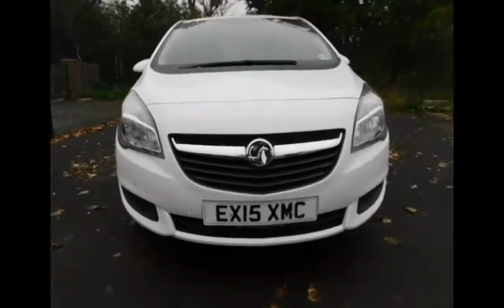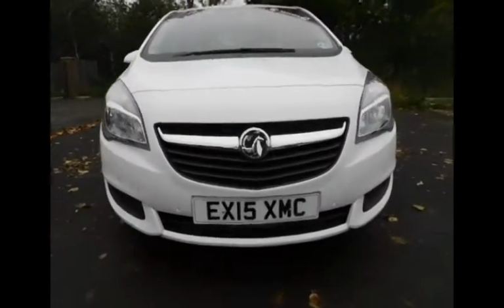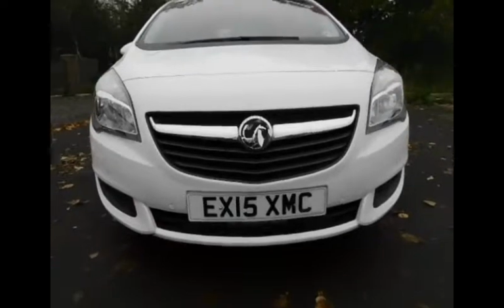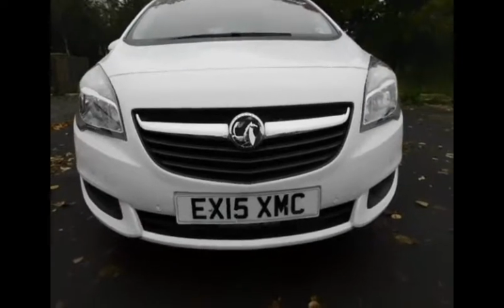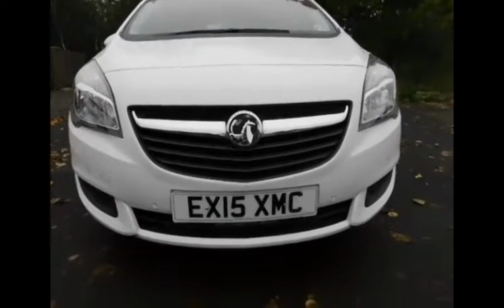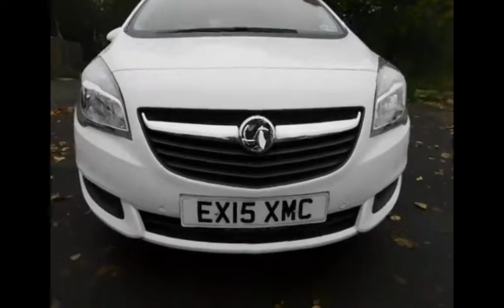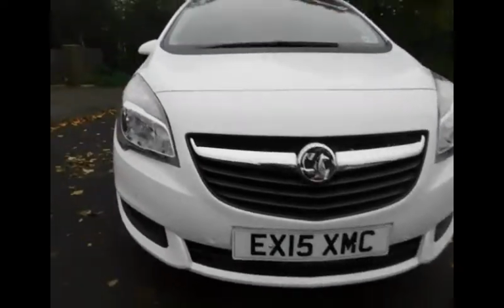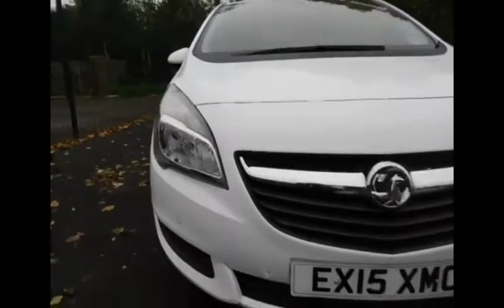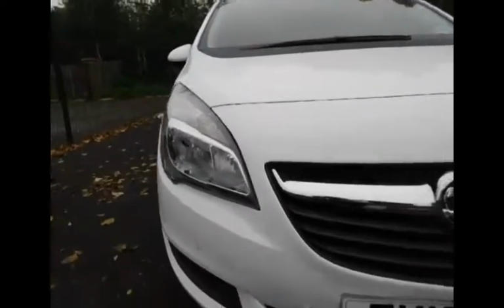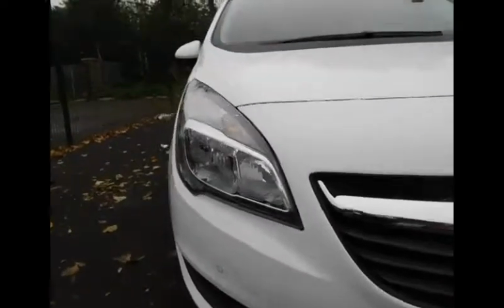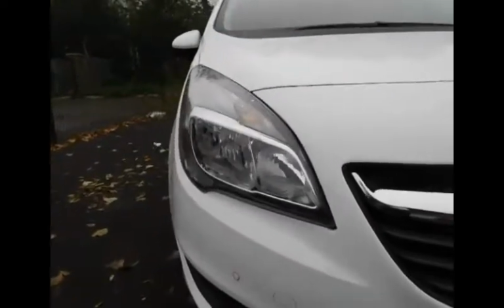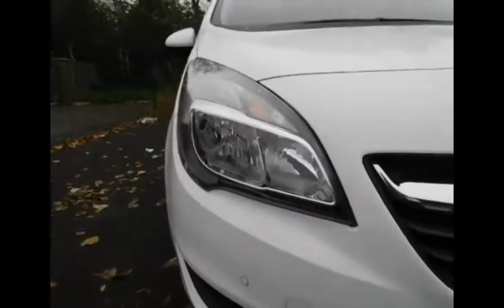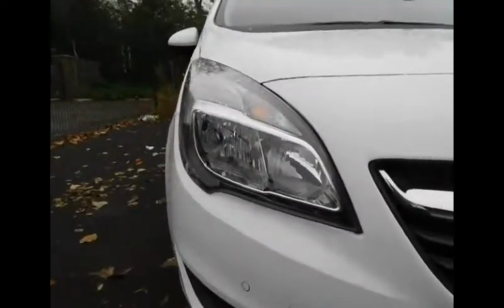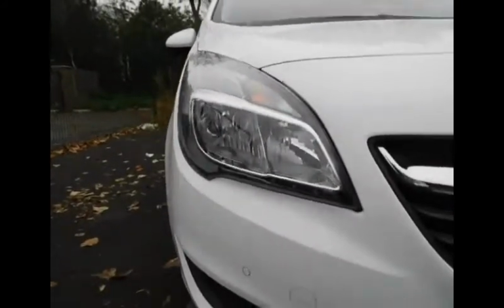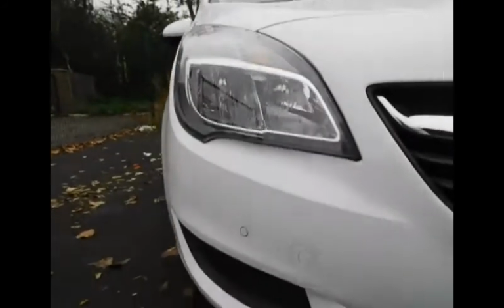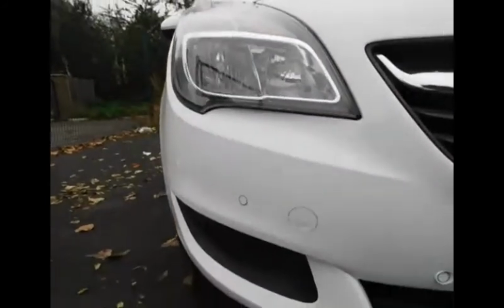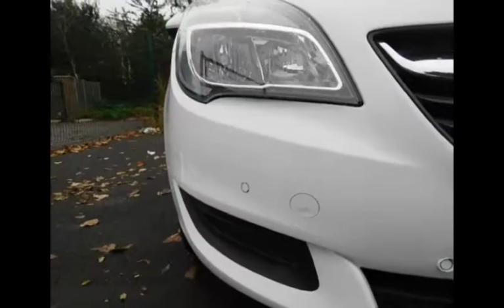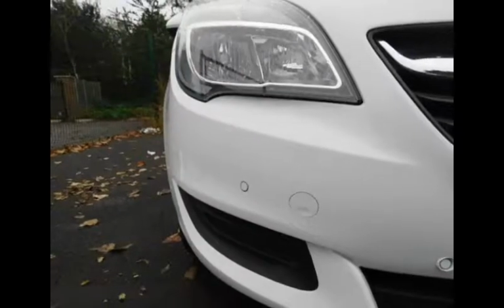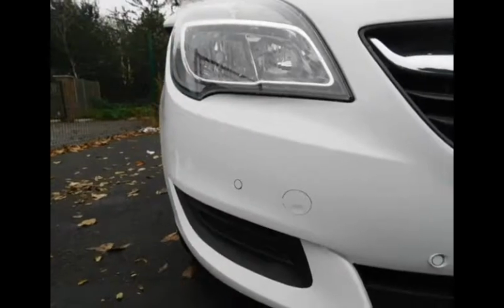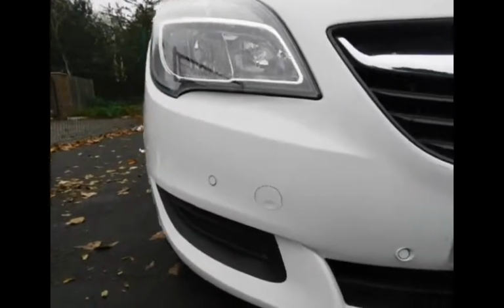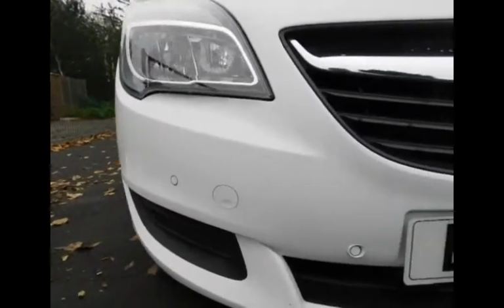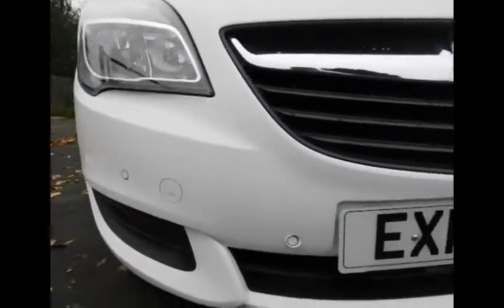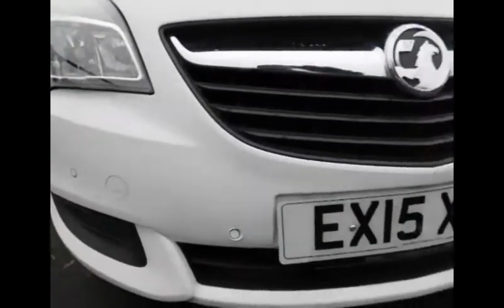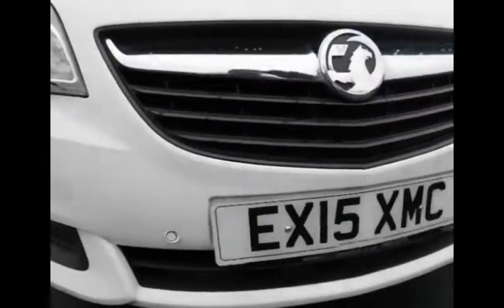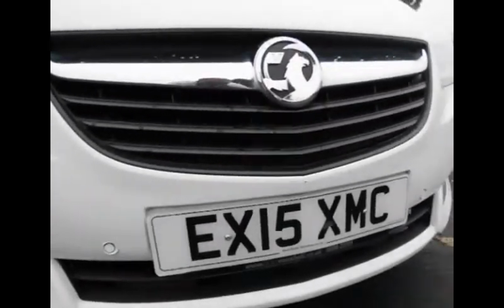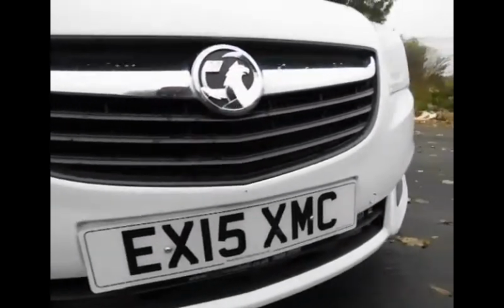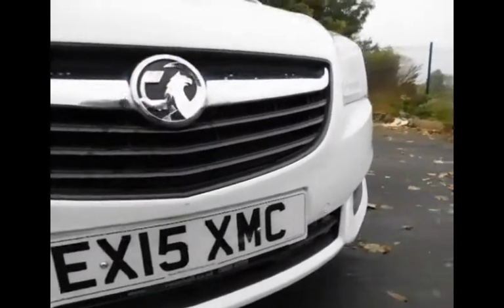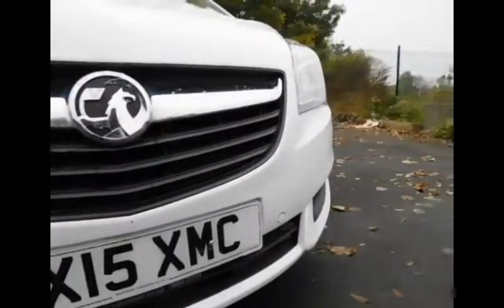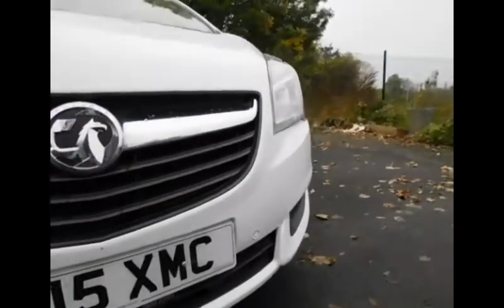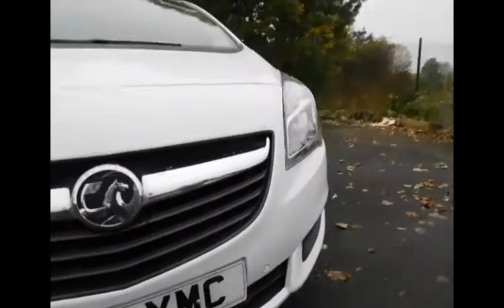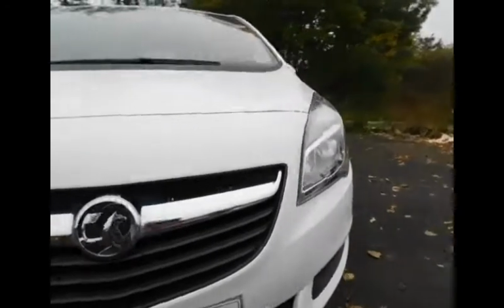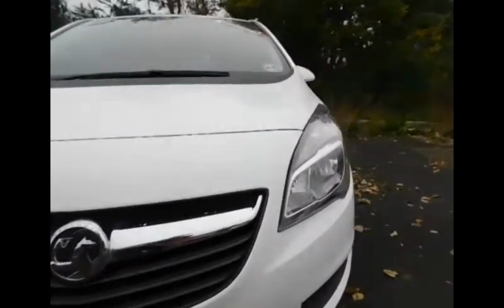Here we have the Now Vauxhall grille and the headlight design of the Meriva. On the bottom of the bumper we have parking sensors — 4 in the front and also 4 in the rear.